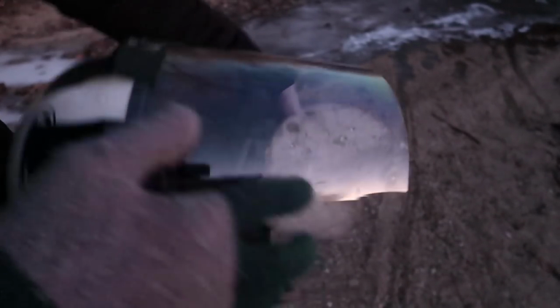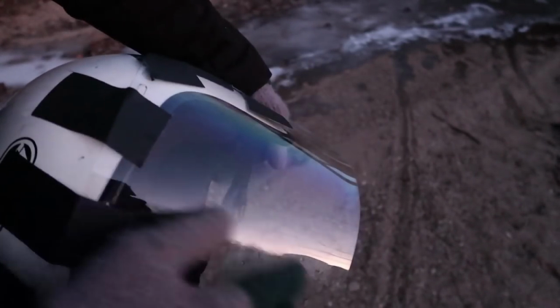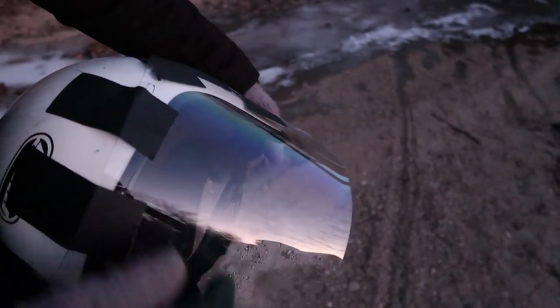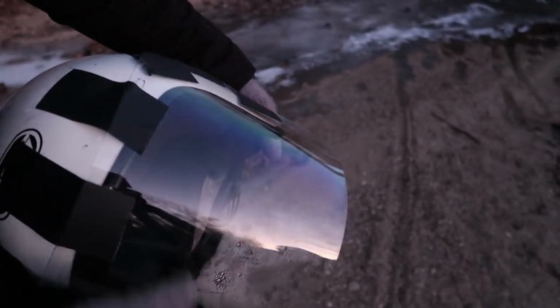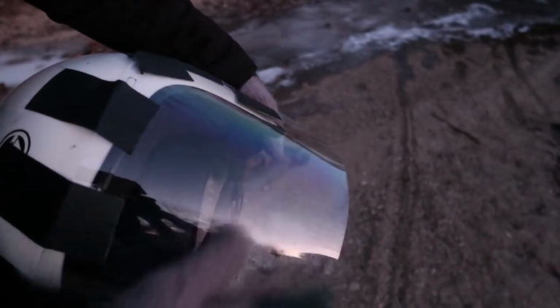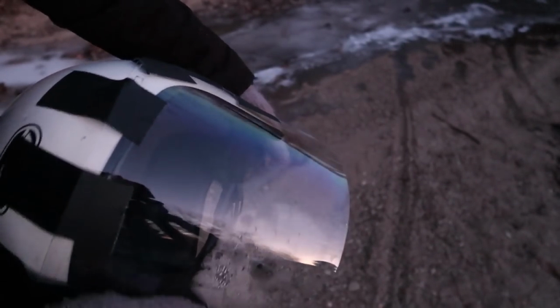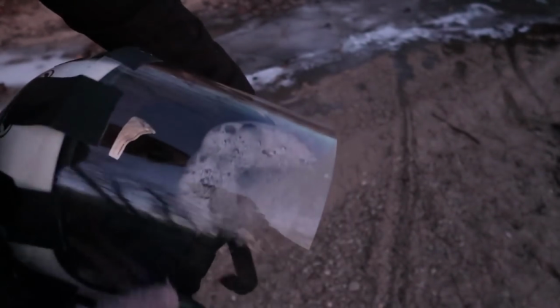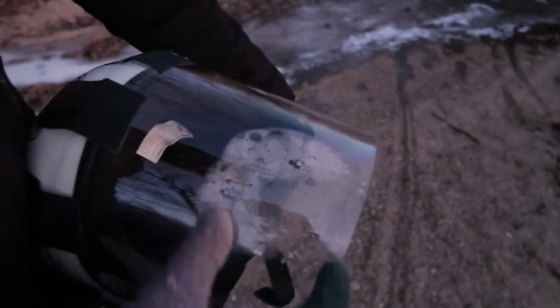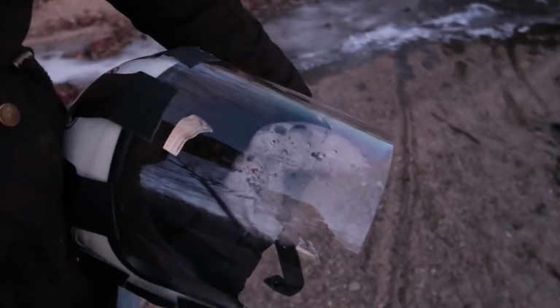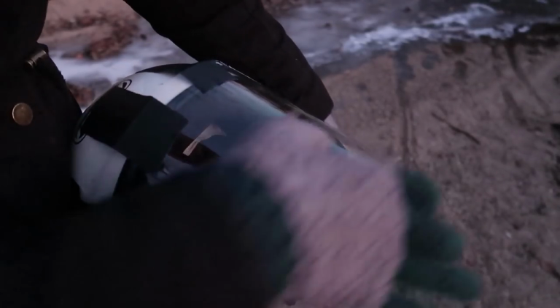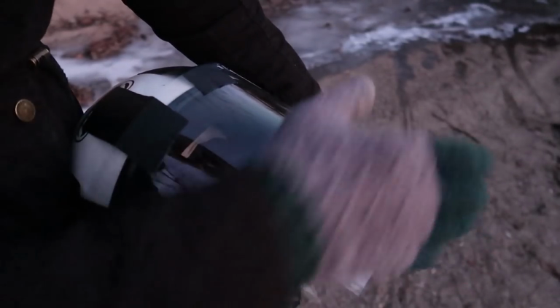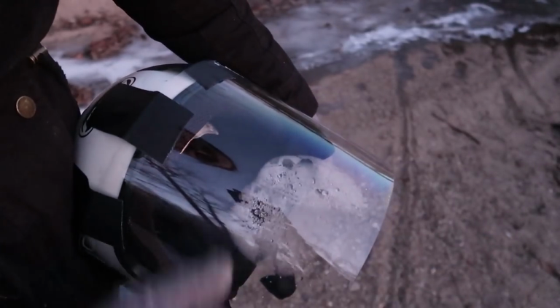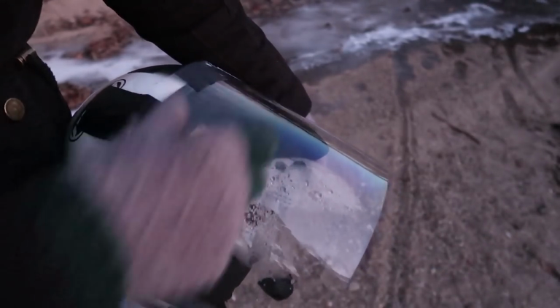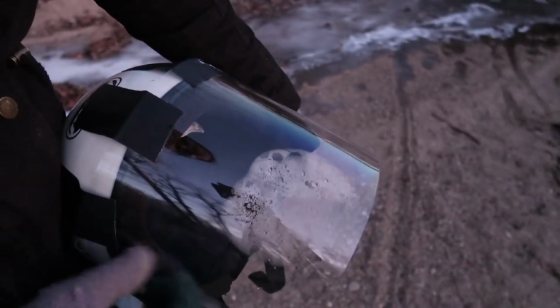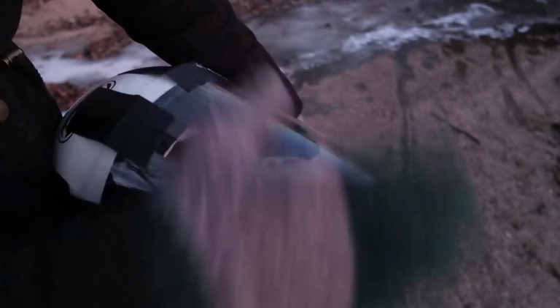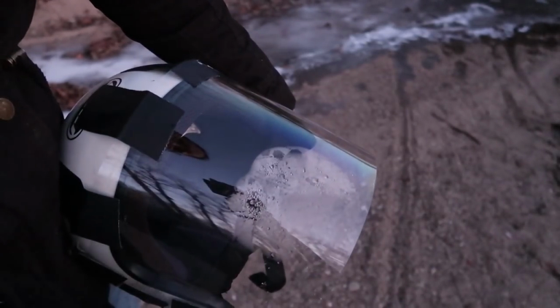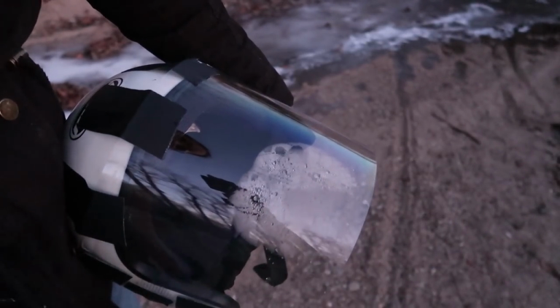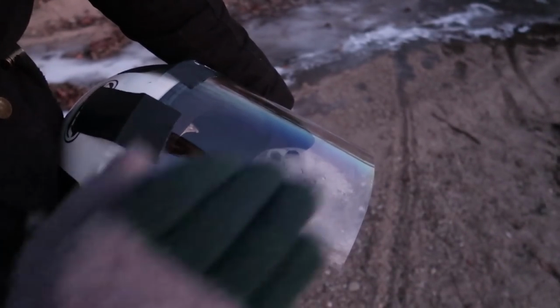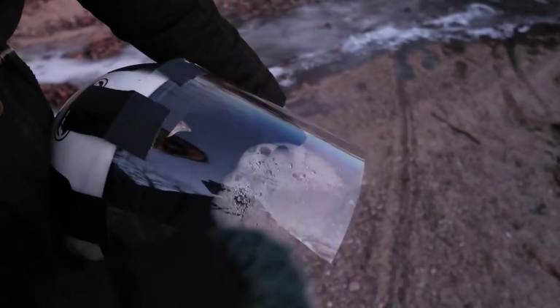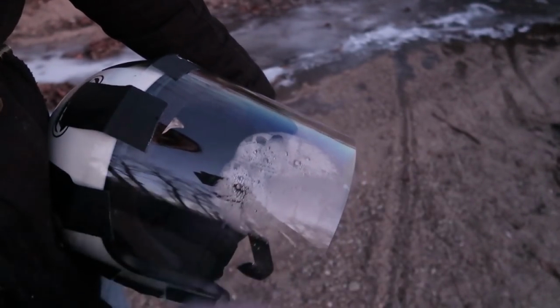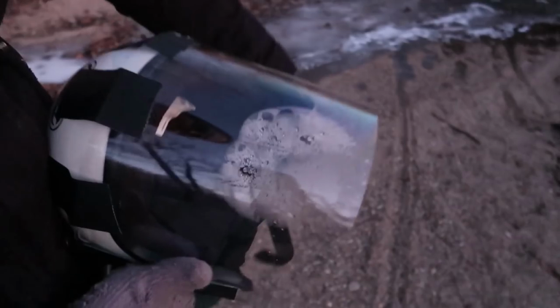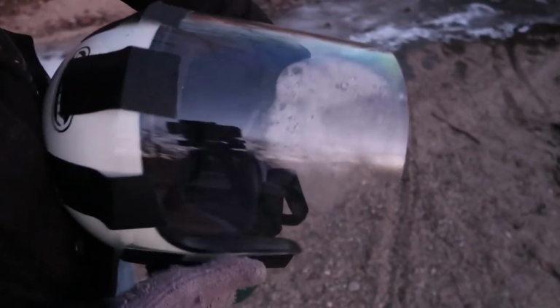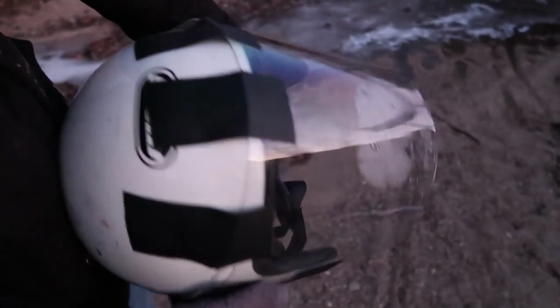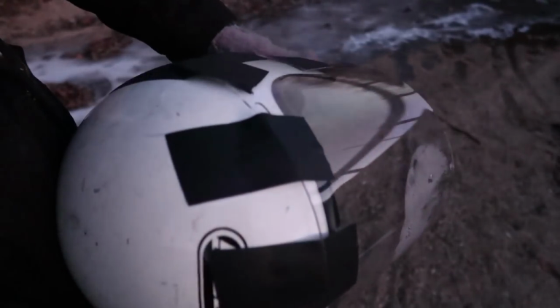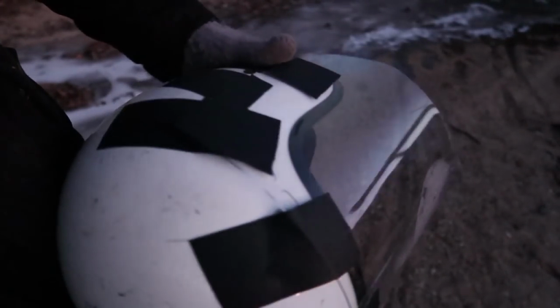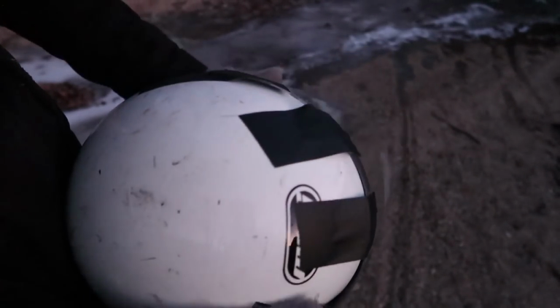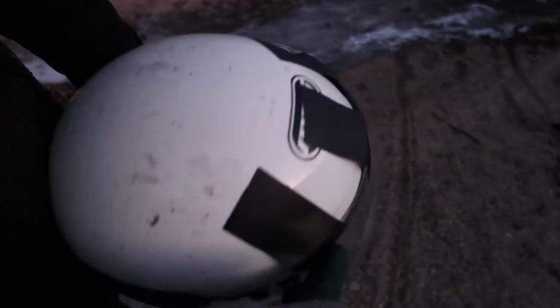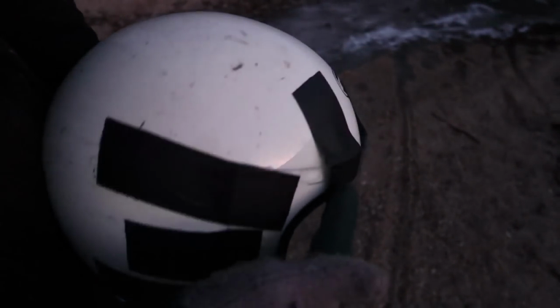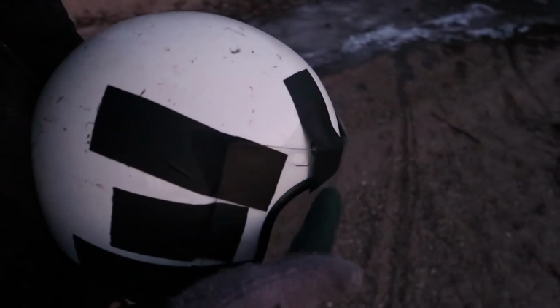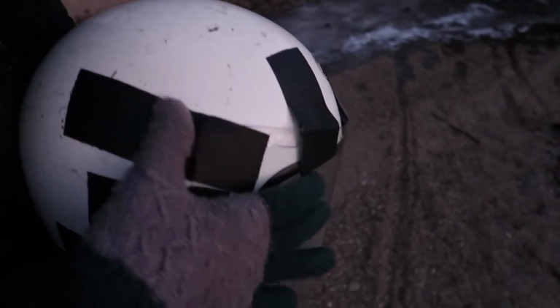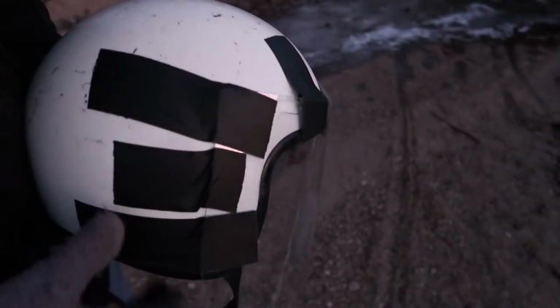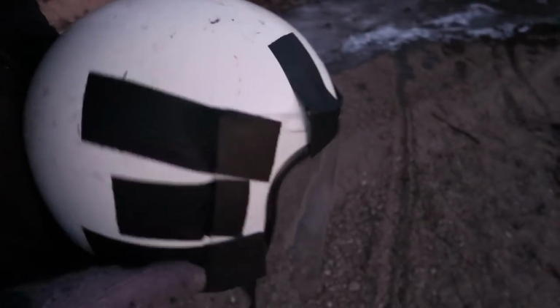Unfortunately it all fogged up, but it only fogged up in this area so I could still see everything fine — it's just I couldn't see down very well, so that worked okay. Not bad for duct tape and a piece of plastic.